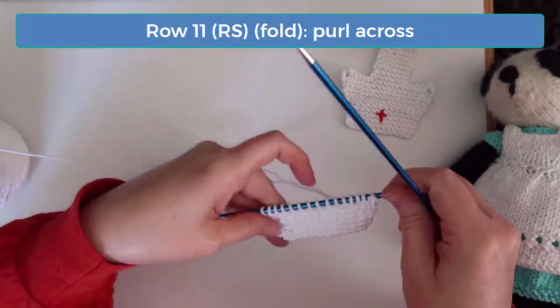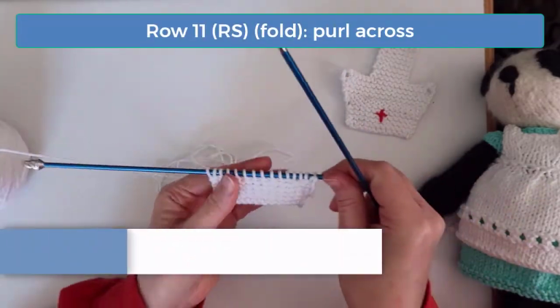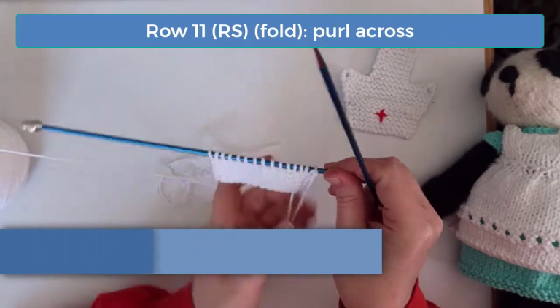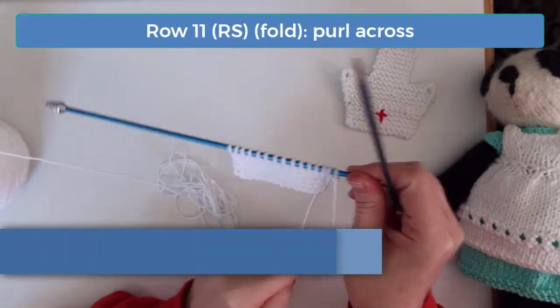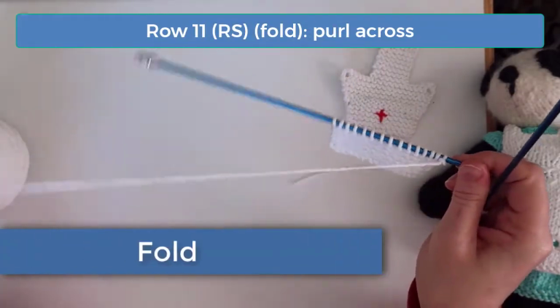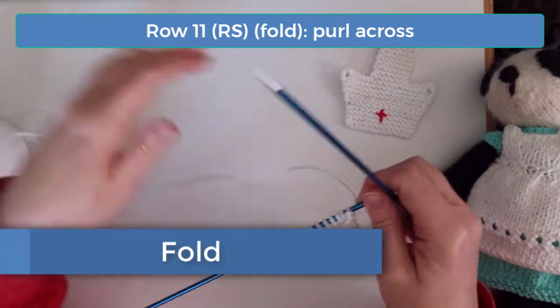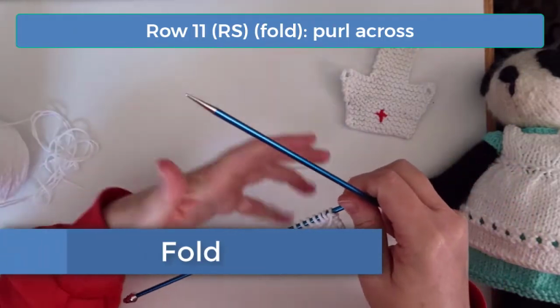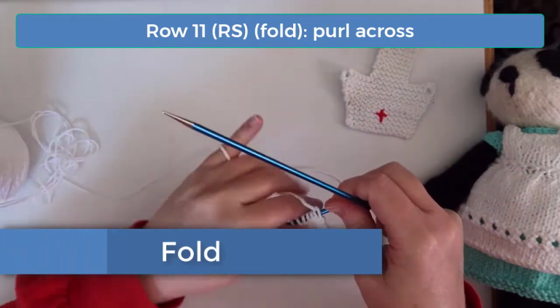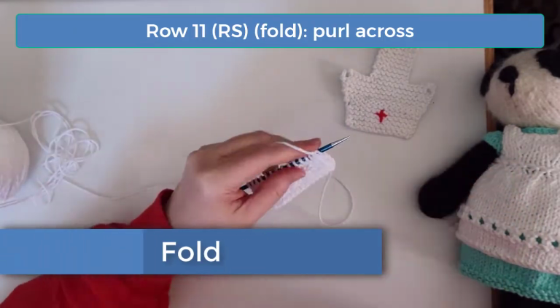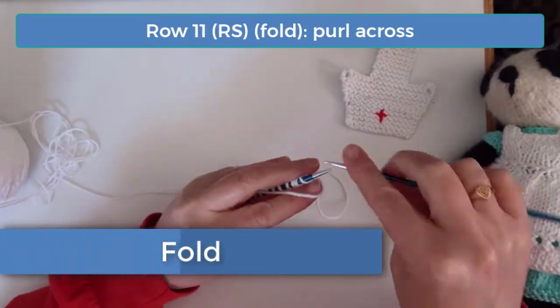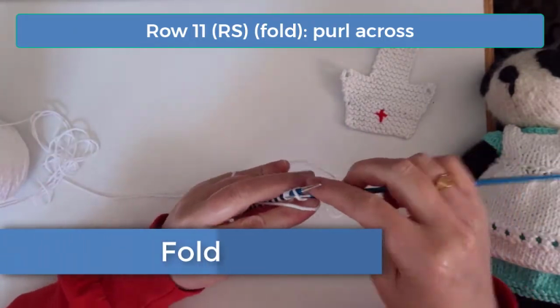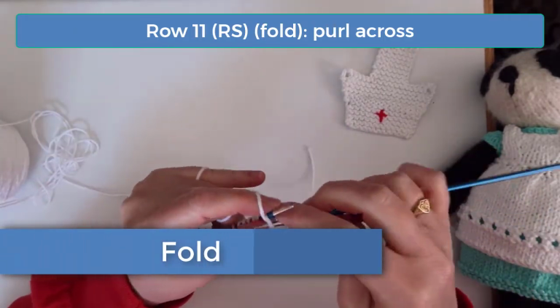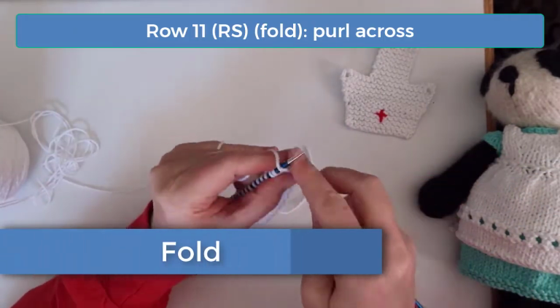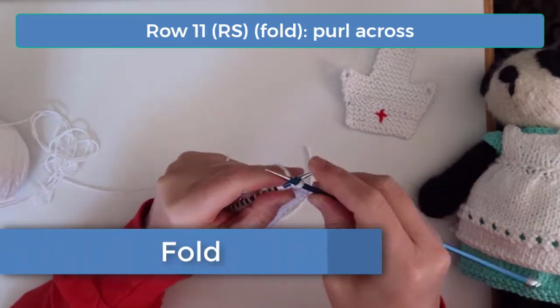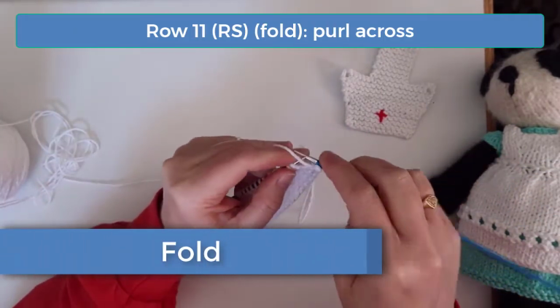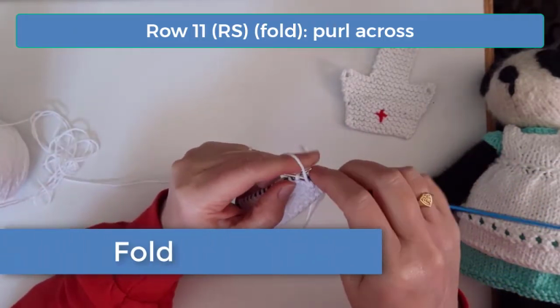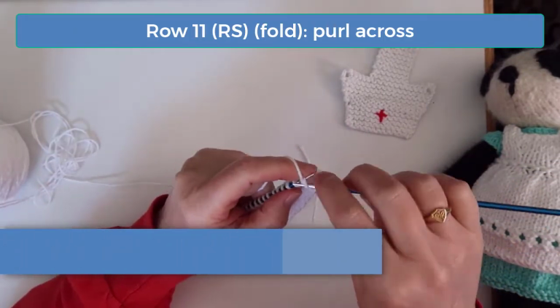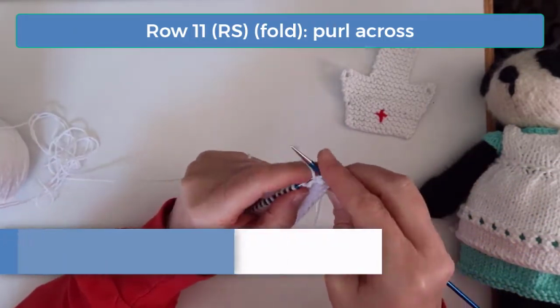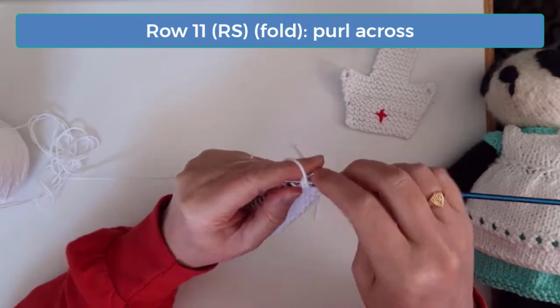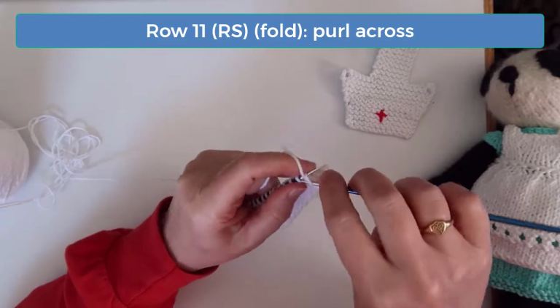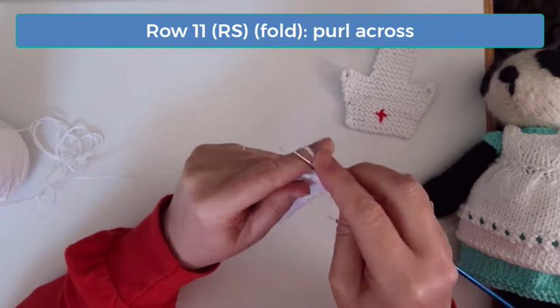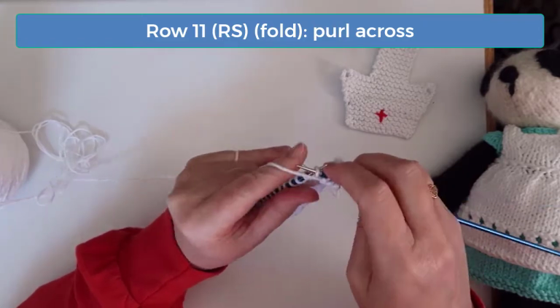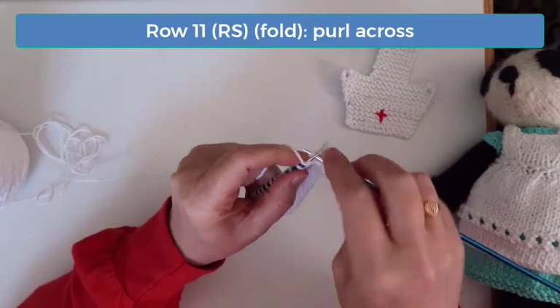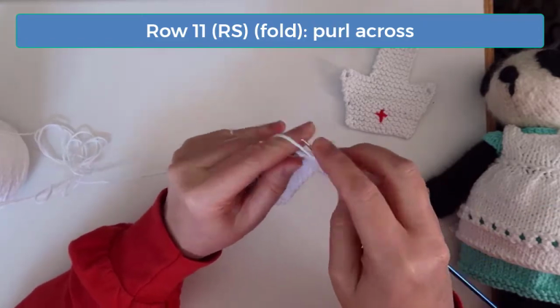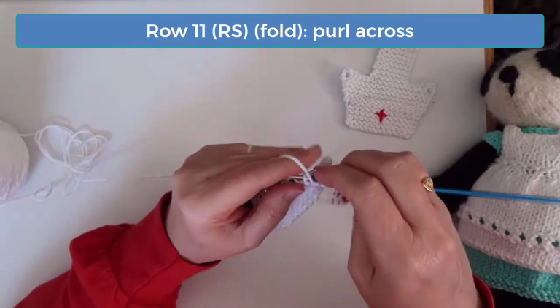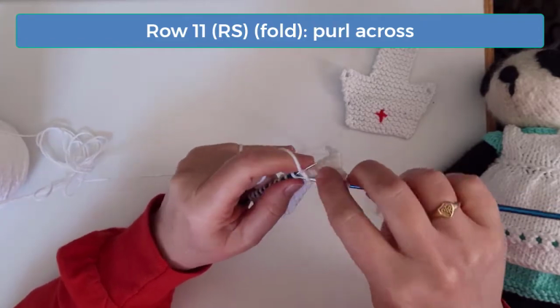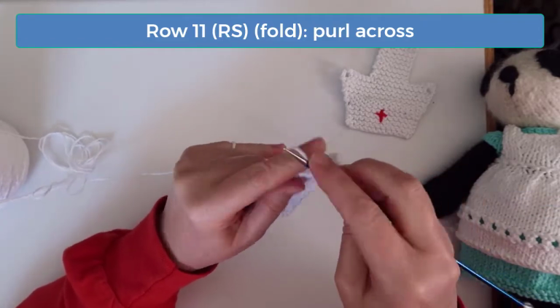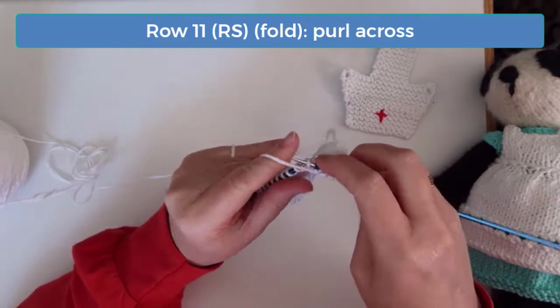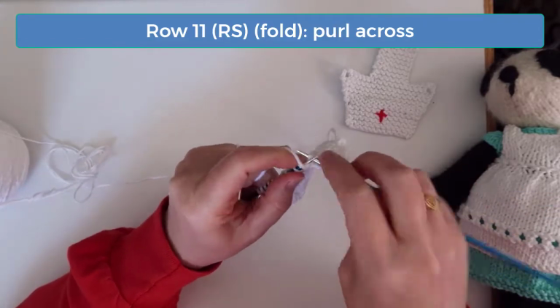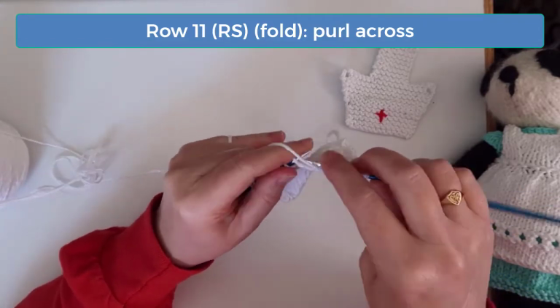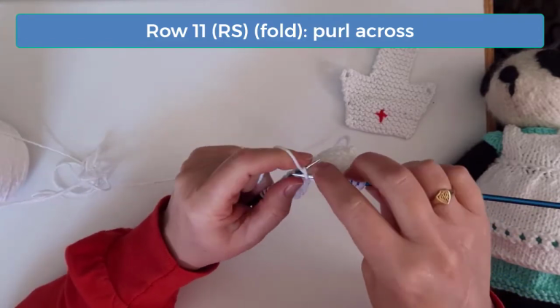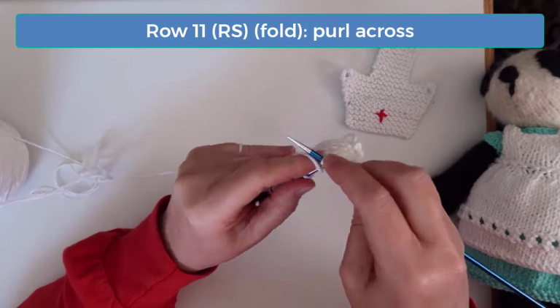On row 11, we're going to create a fold for the front flap, so purl across on this row. The flap folds up on this row, so the inside of the fold is on the other side of this row.